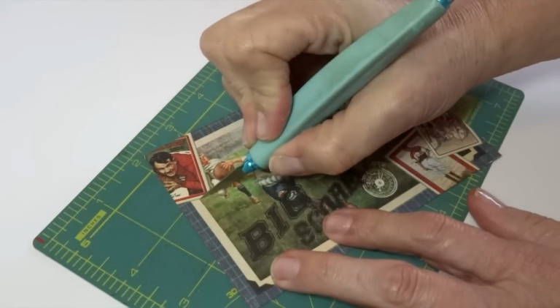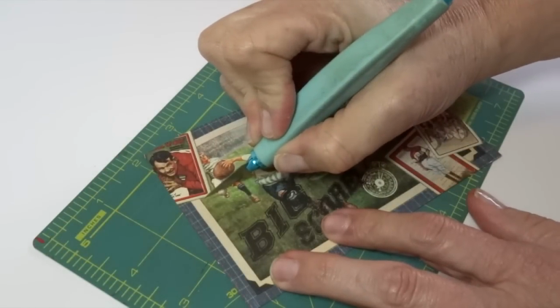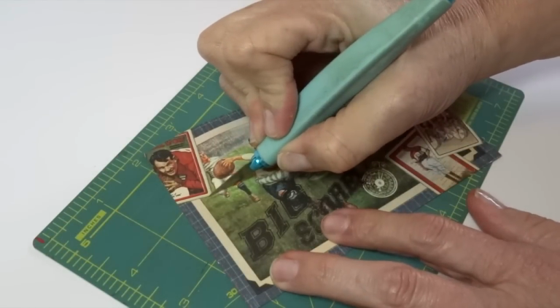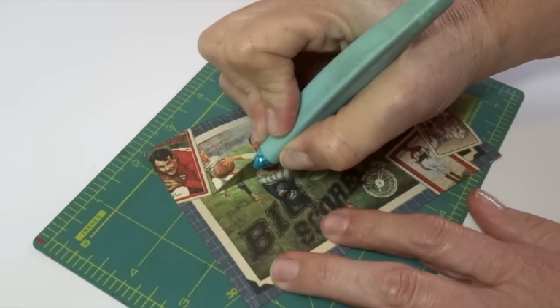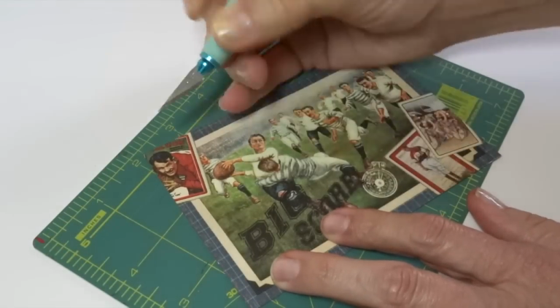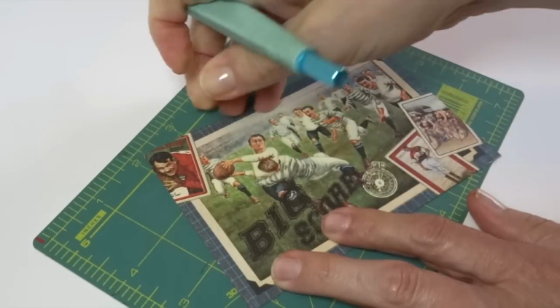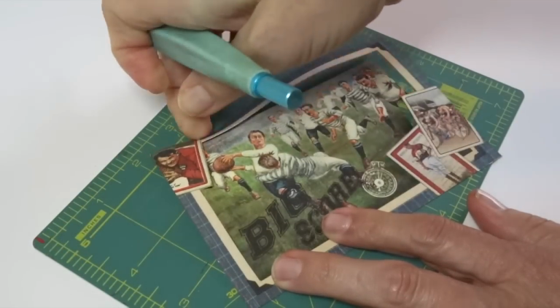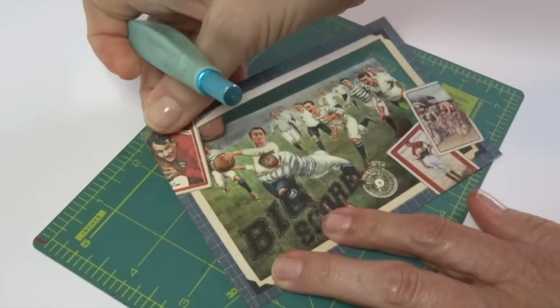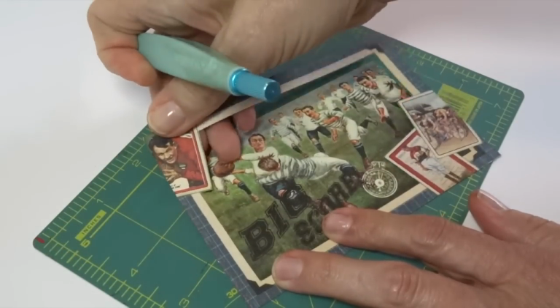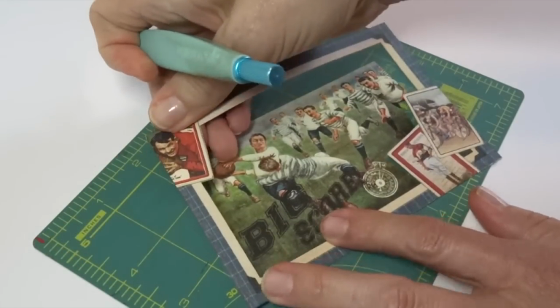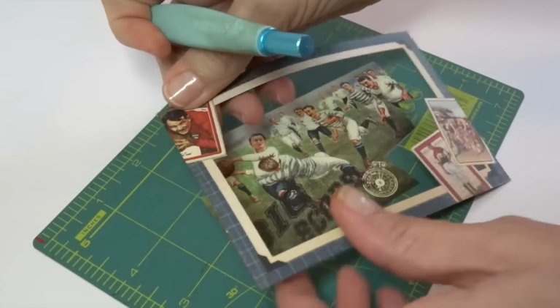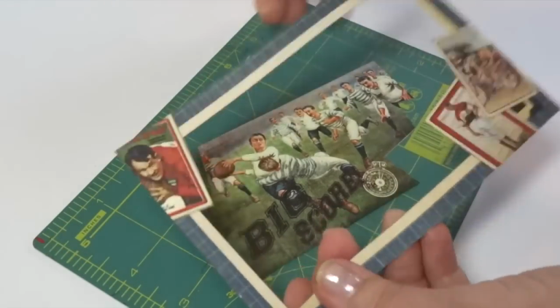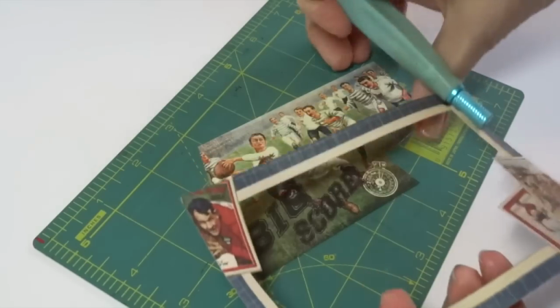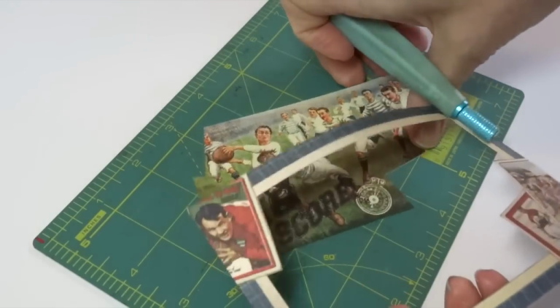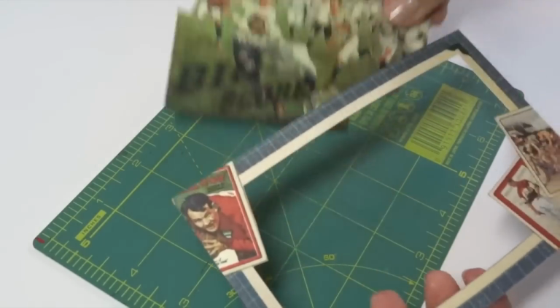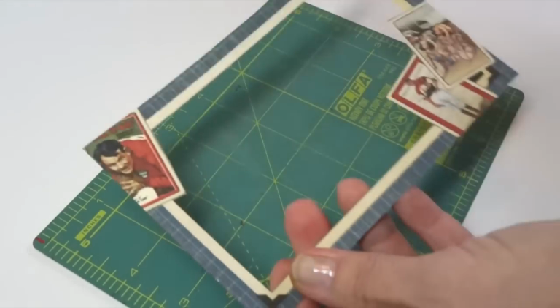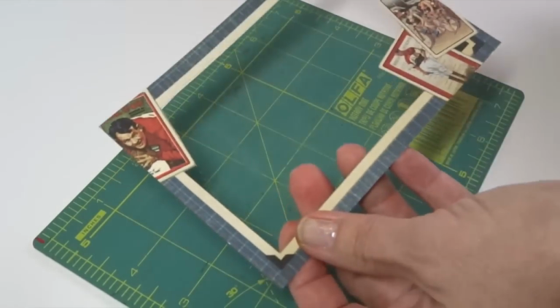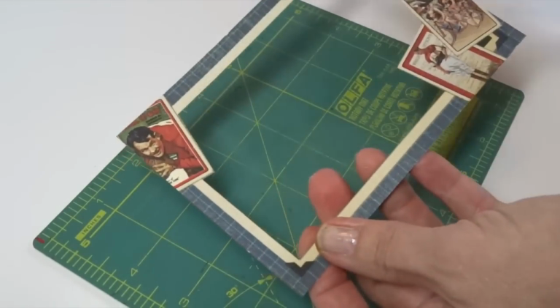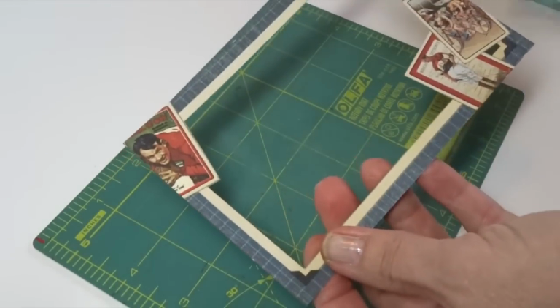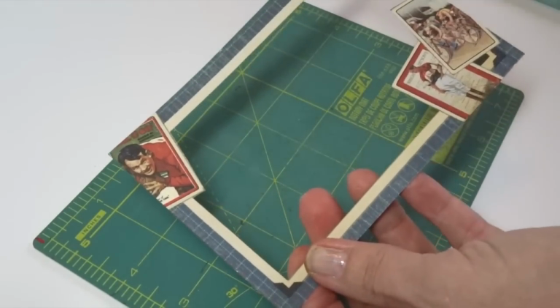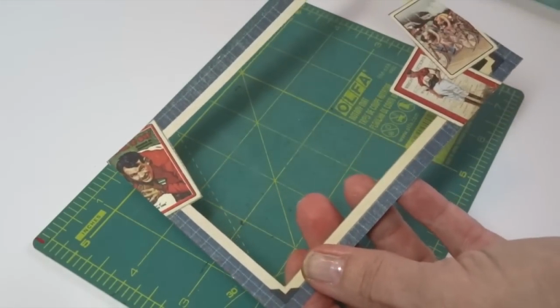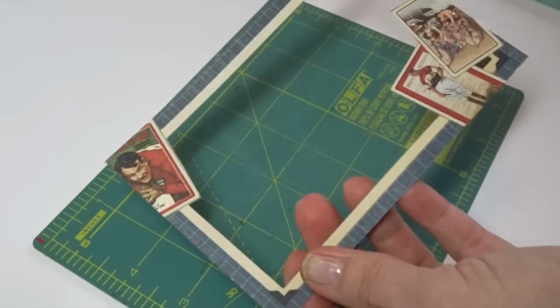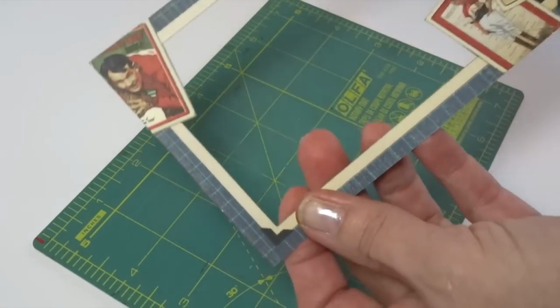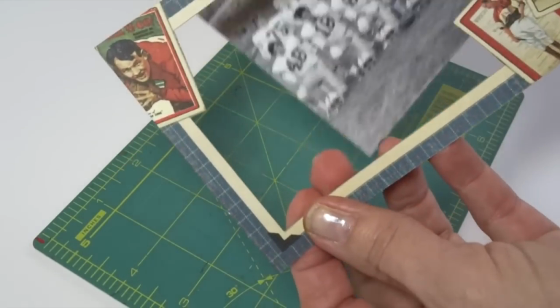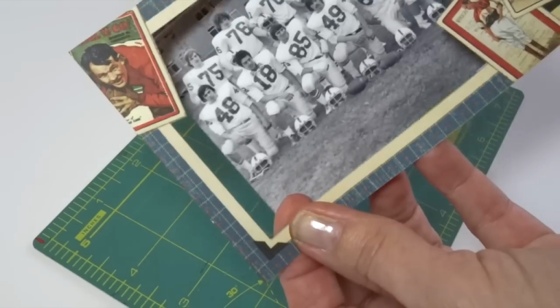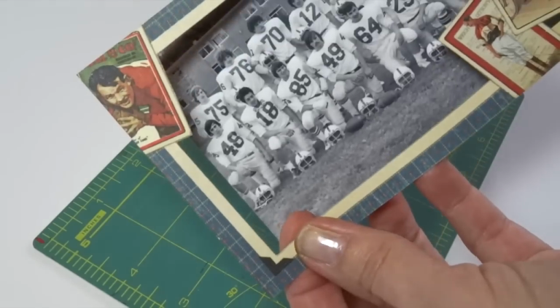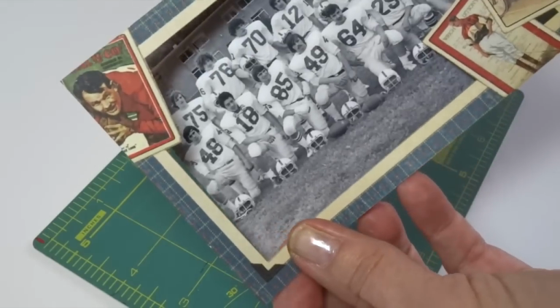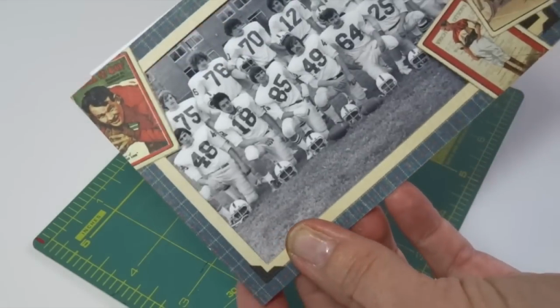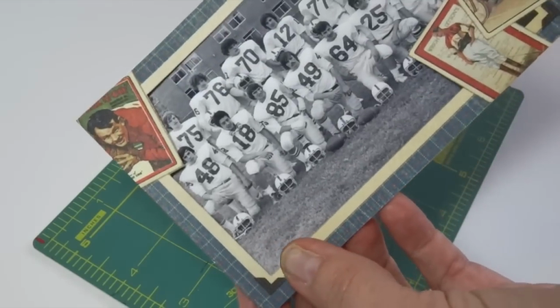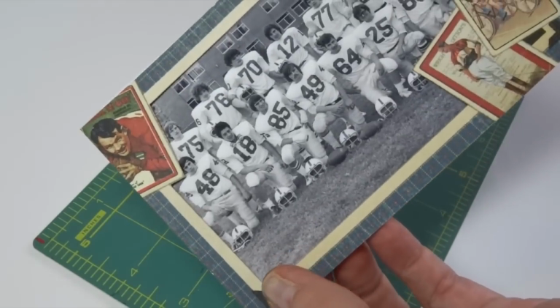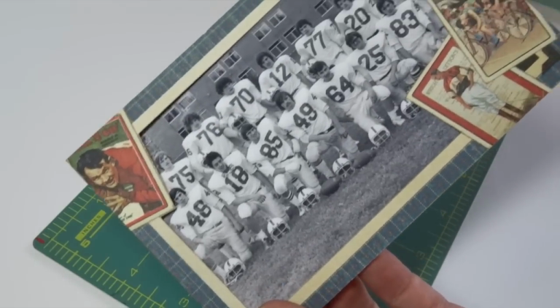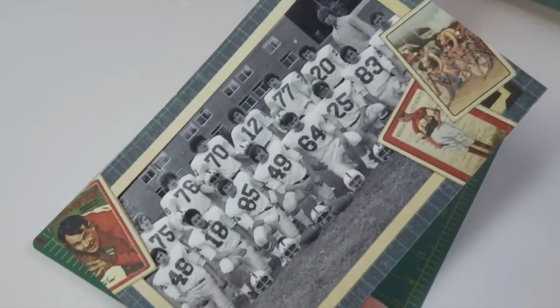Sometimes you might not want the image that's inside a frame, so I just cut it away and use the frame itself, then use my own picture in the background.